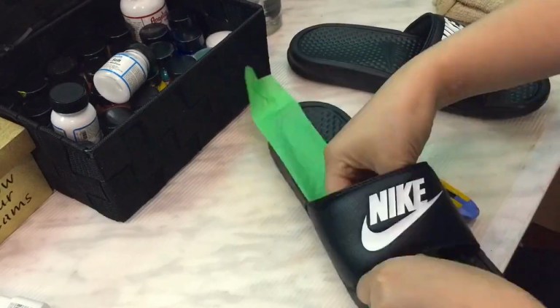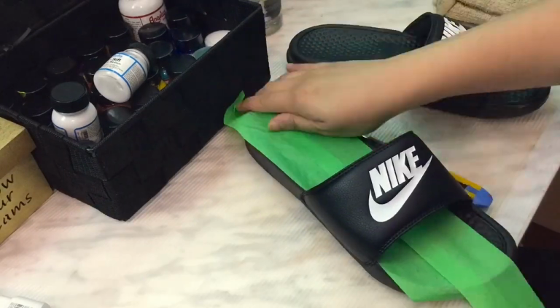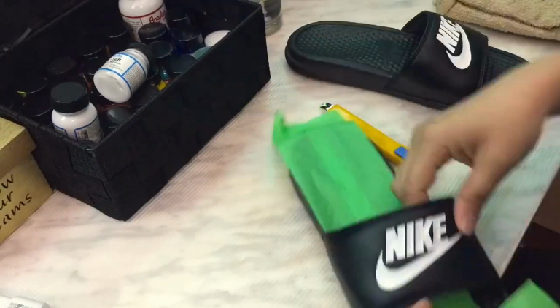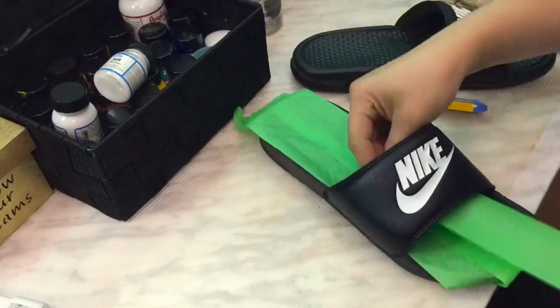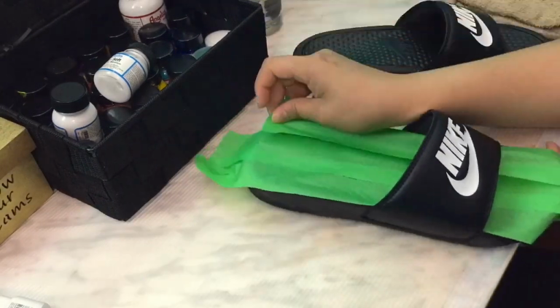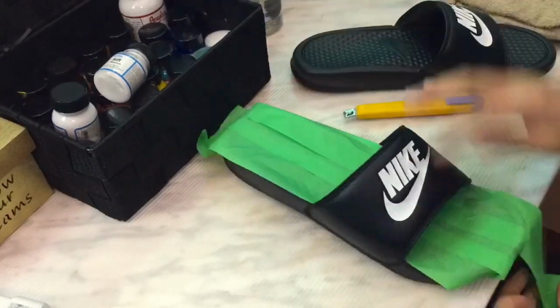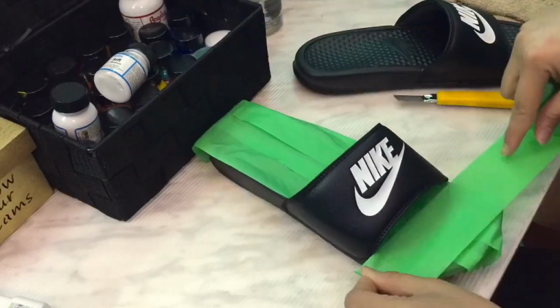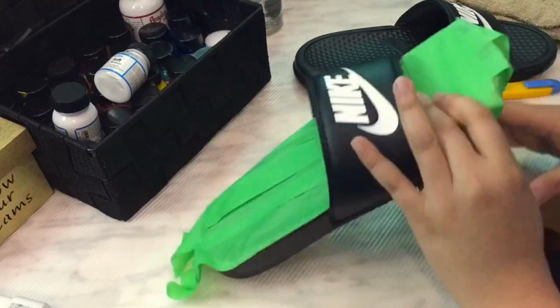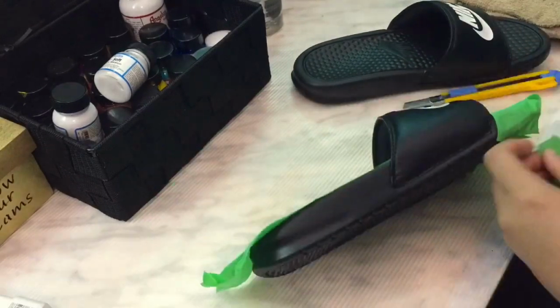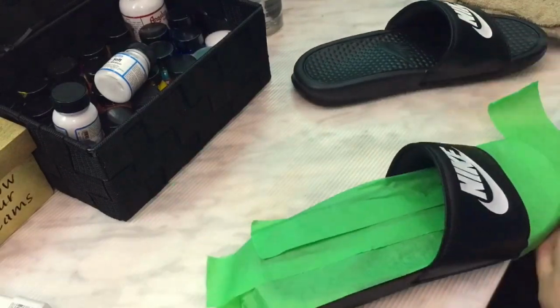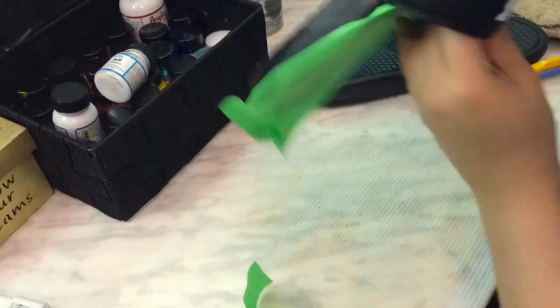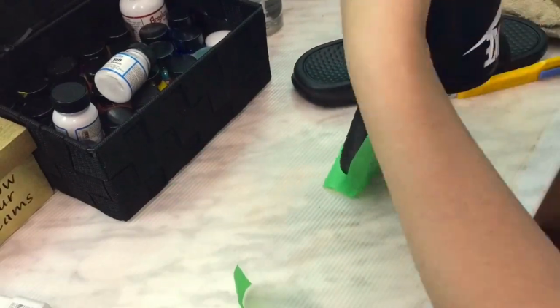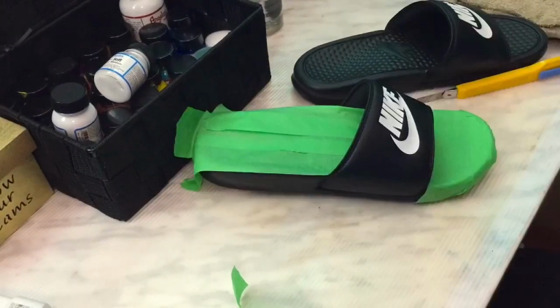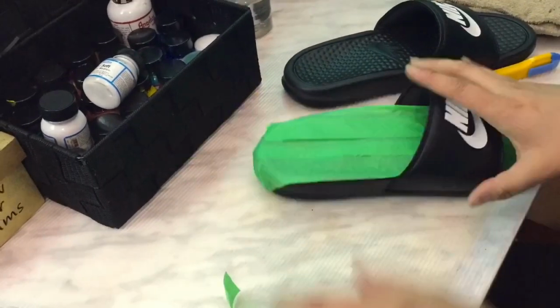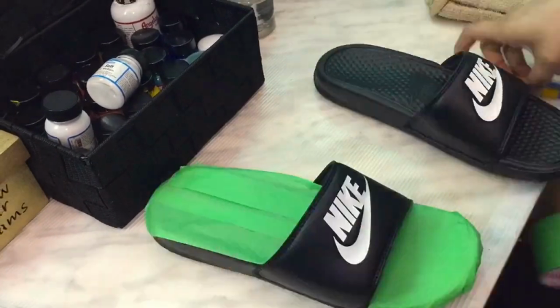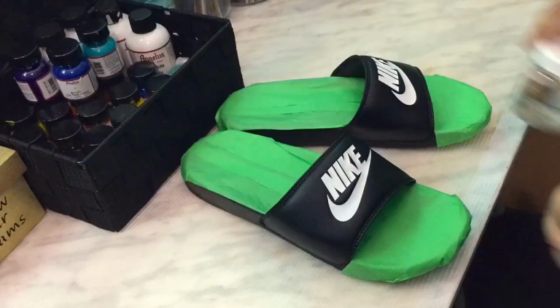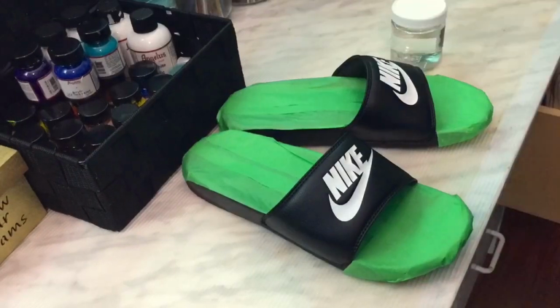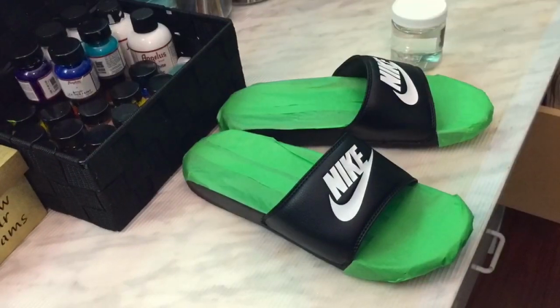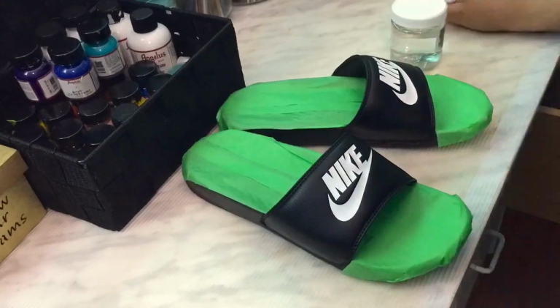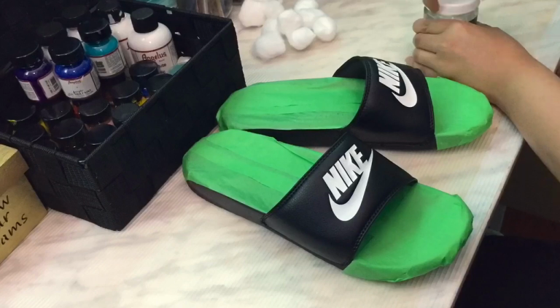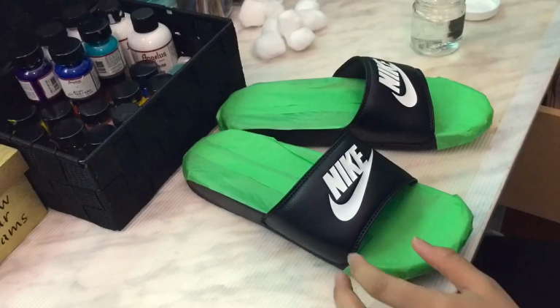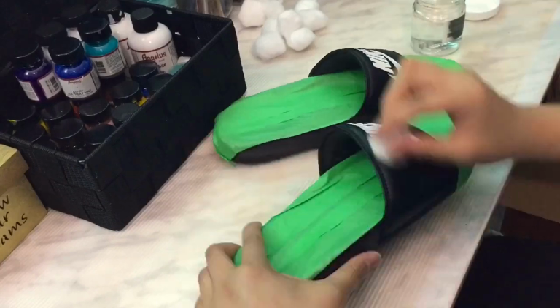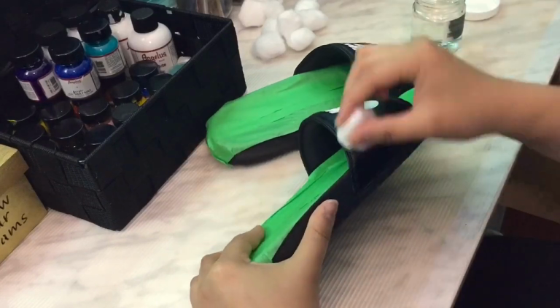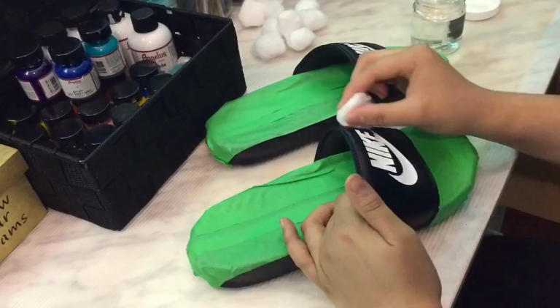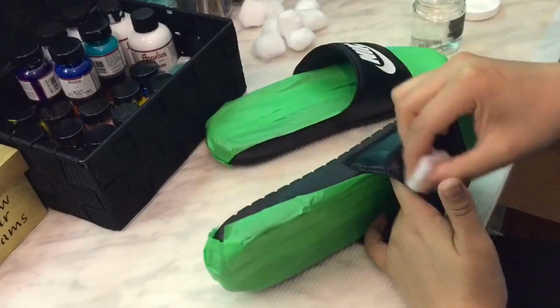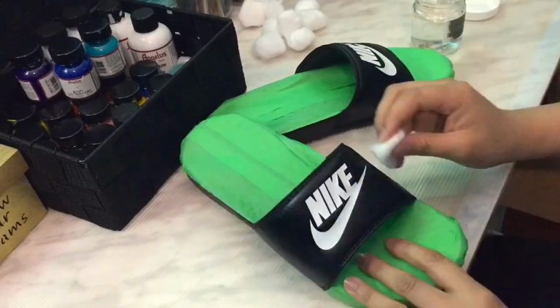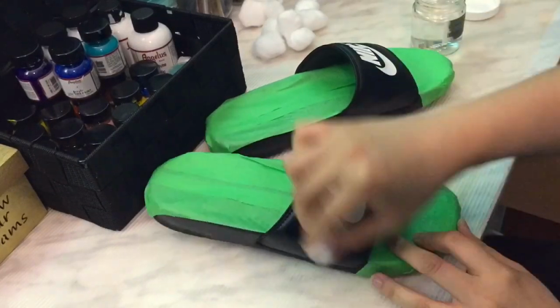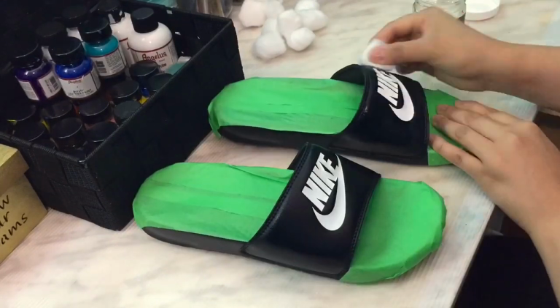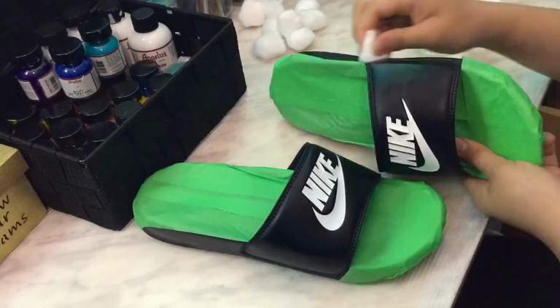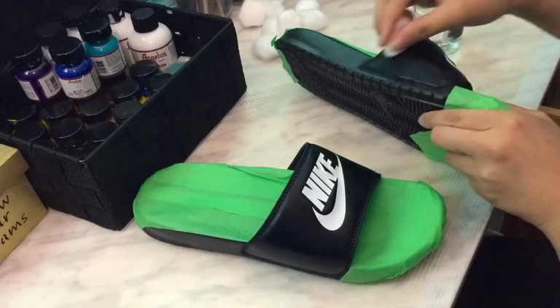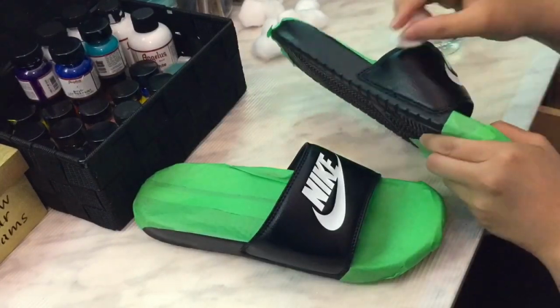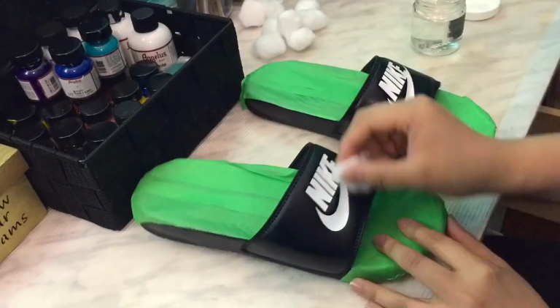First thing to do is to tape off the footbed — this will prevent painting the surface that you don't want to have paint on. Second, using the glazer, take off the first clear coat that's actually on the slides. Let the glazer settle out before getting any paint on it.